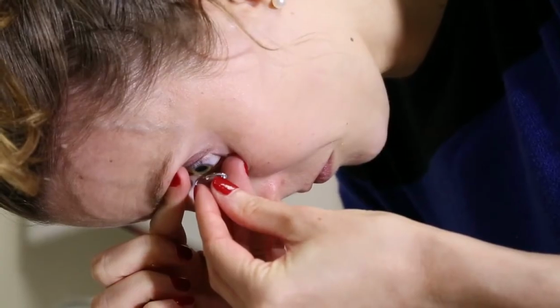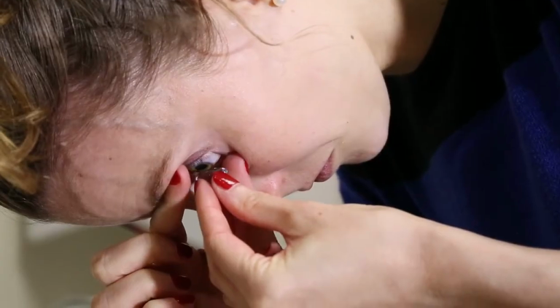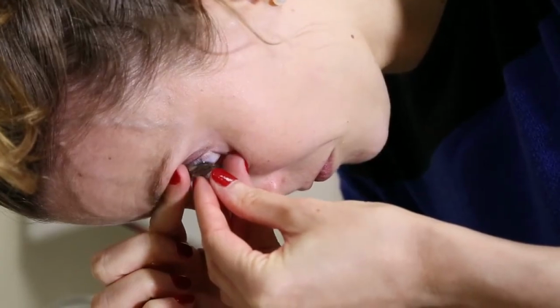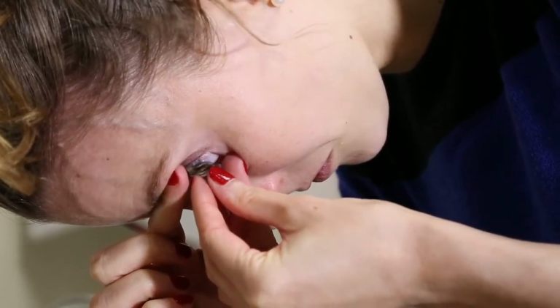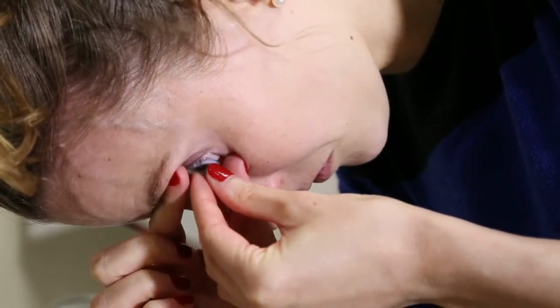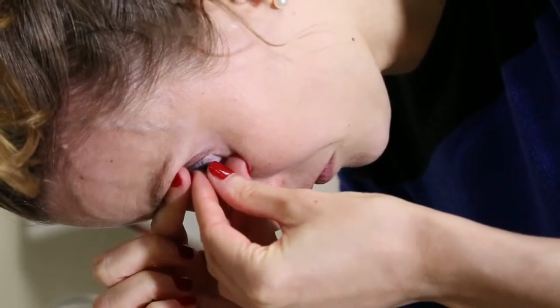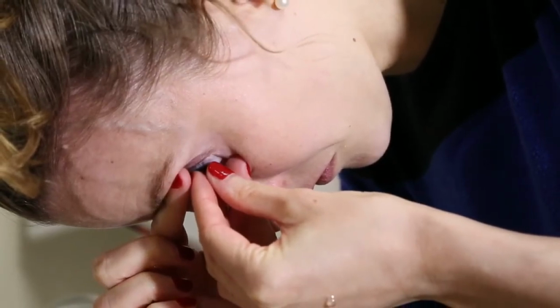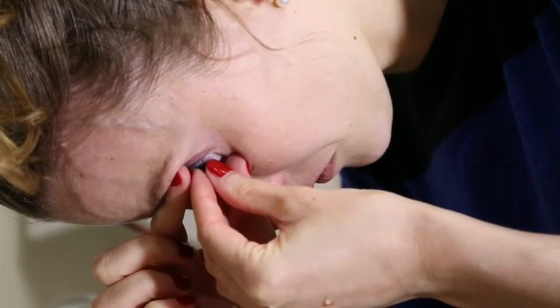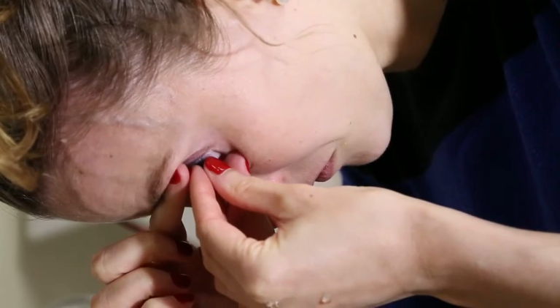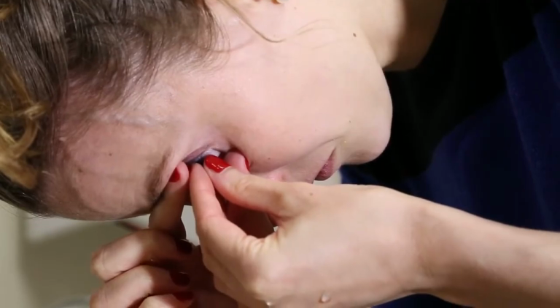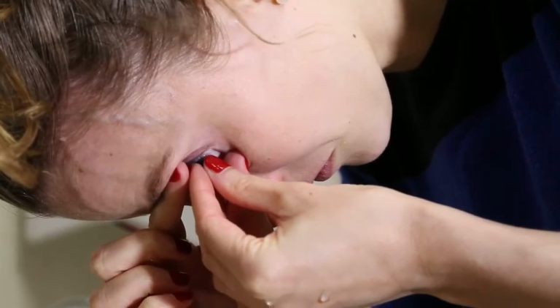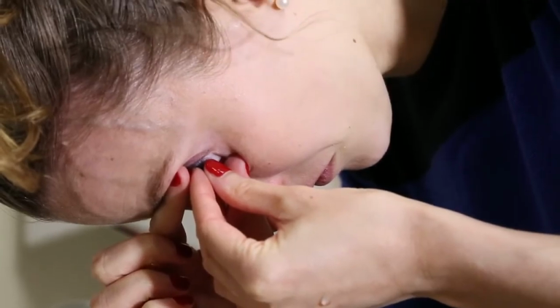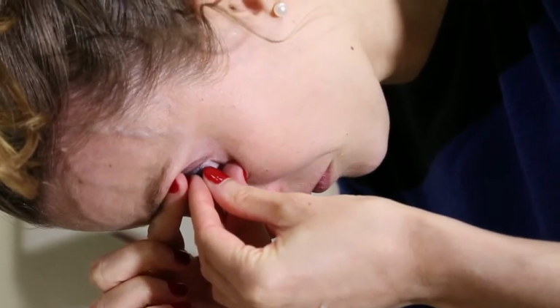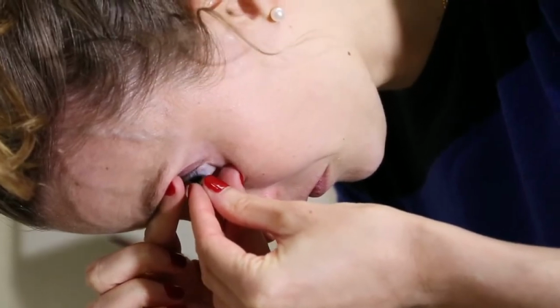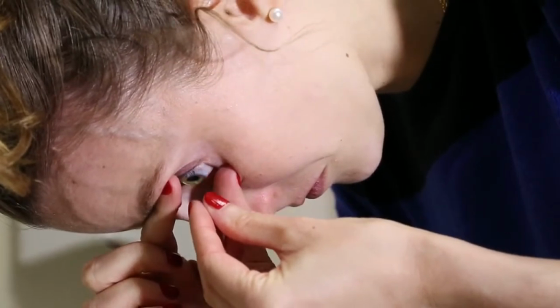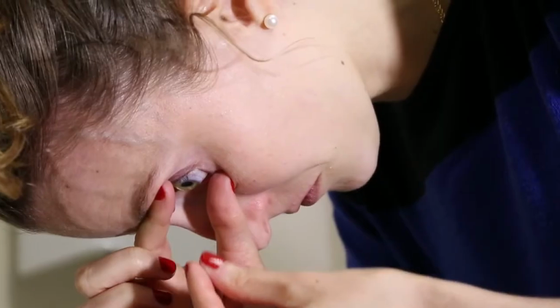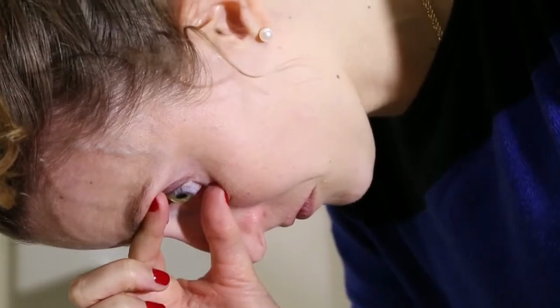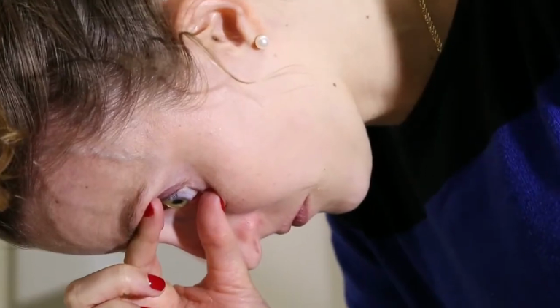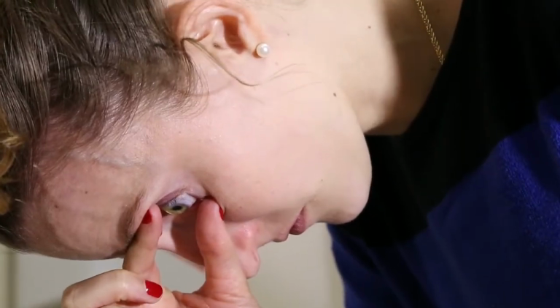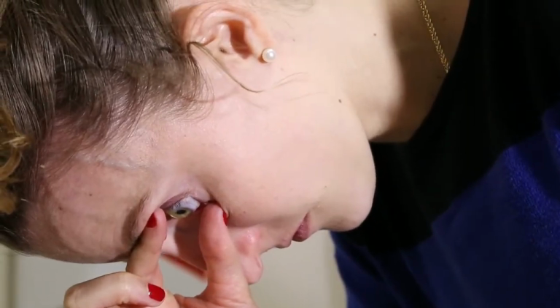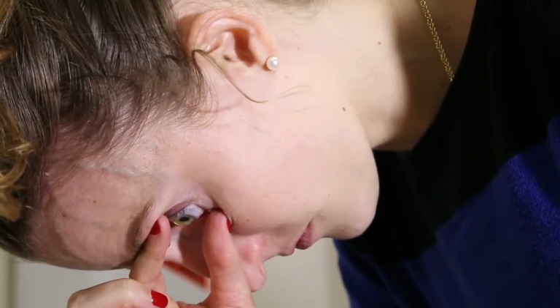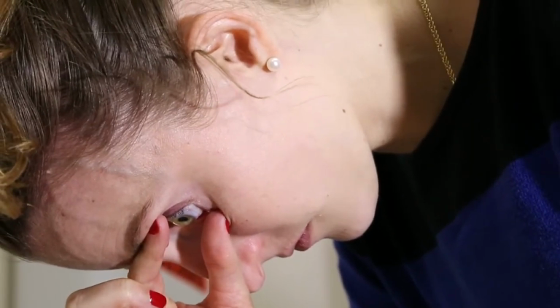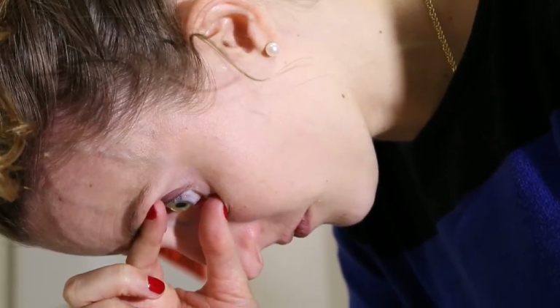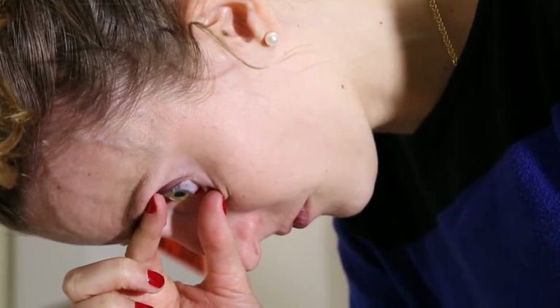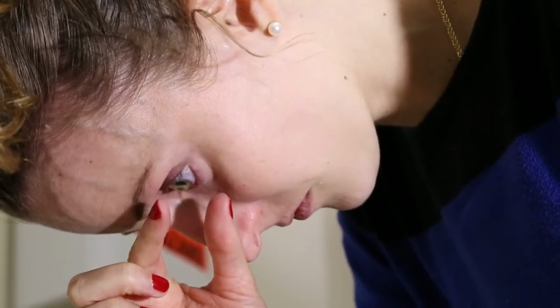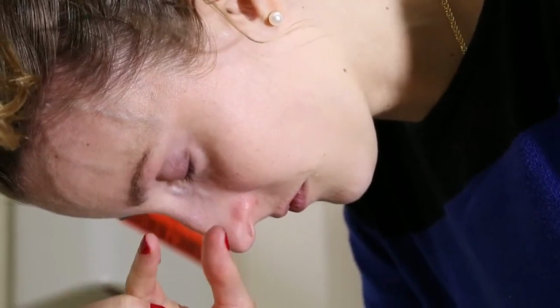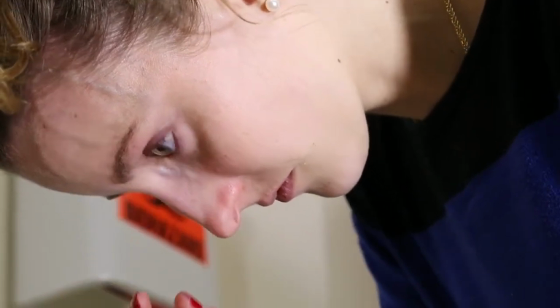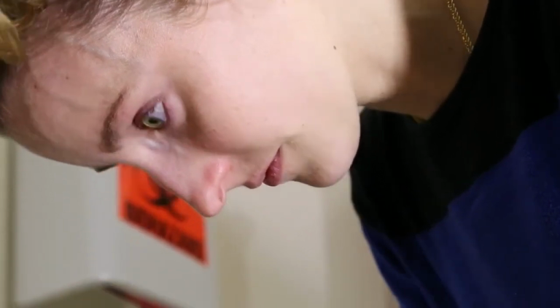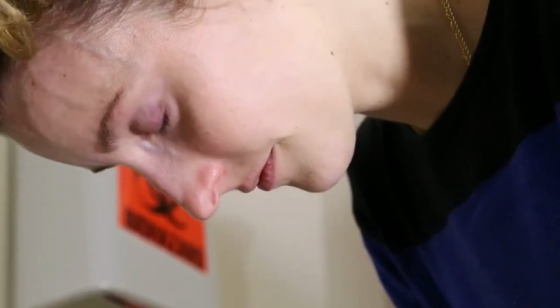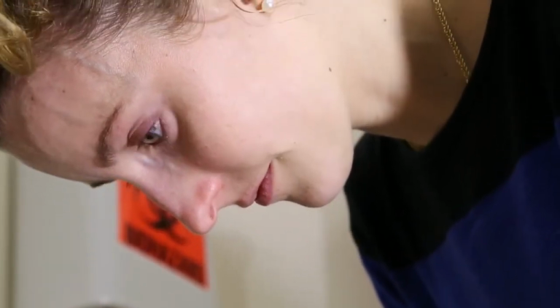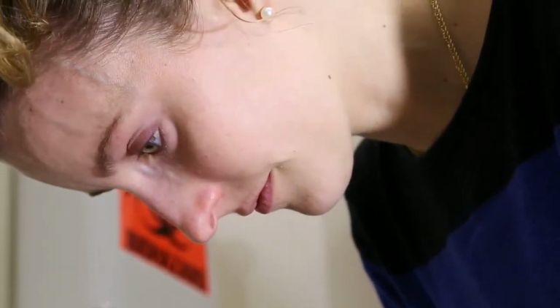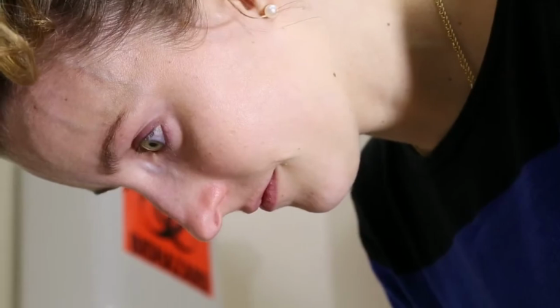Bring the other hand with the lens up to the eye. You will feel the solution touching the eye, and then you will feel the lens gently on the eye. Bring your fingers away from the face and then release the eyelids.